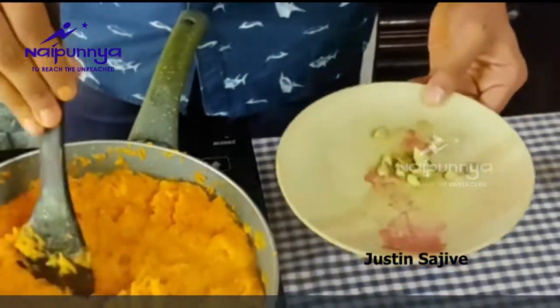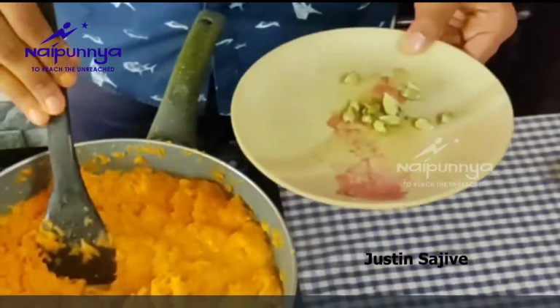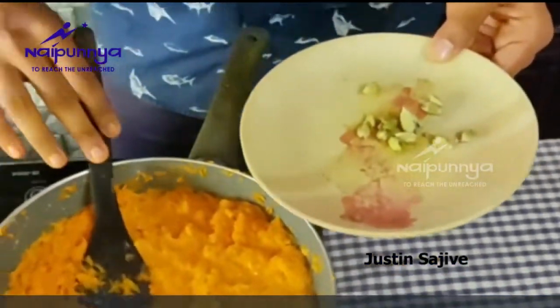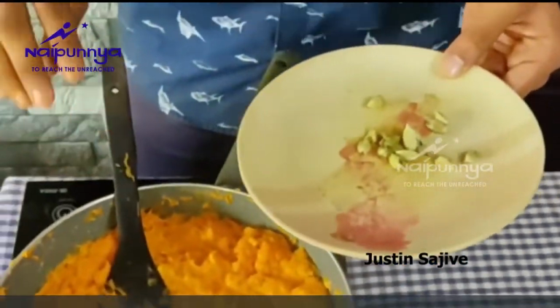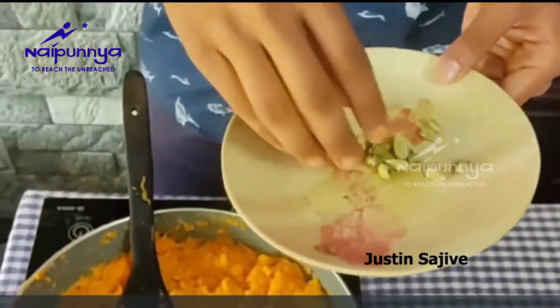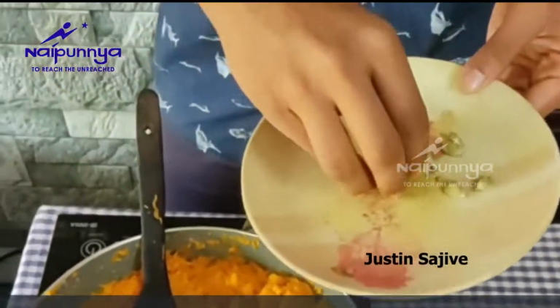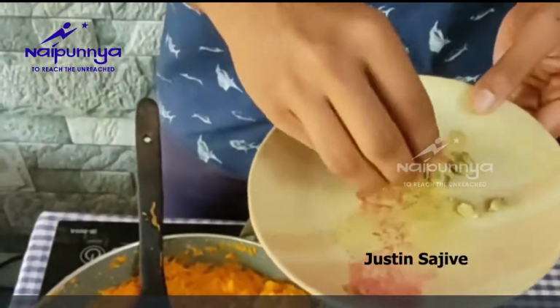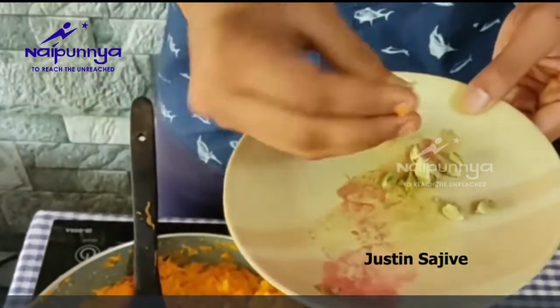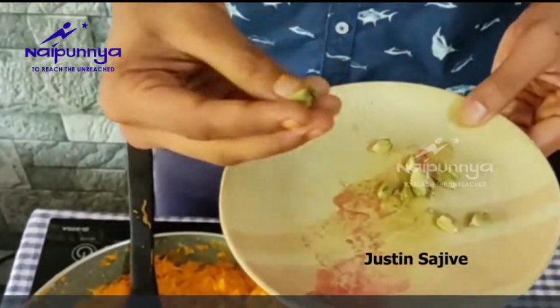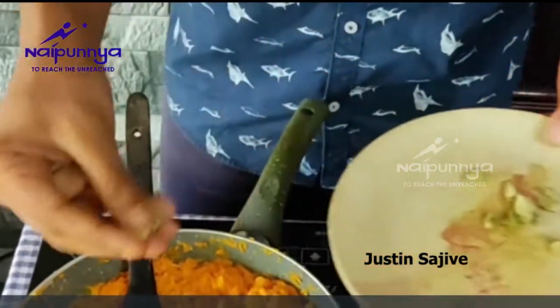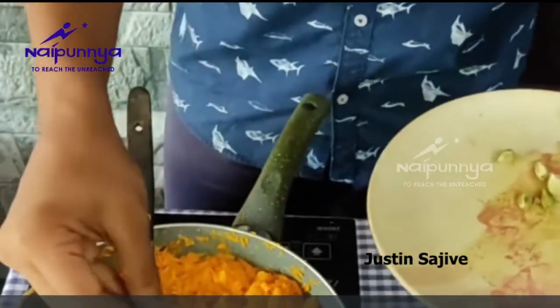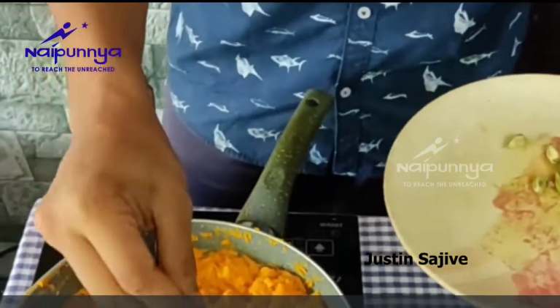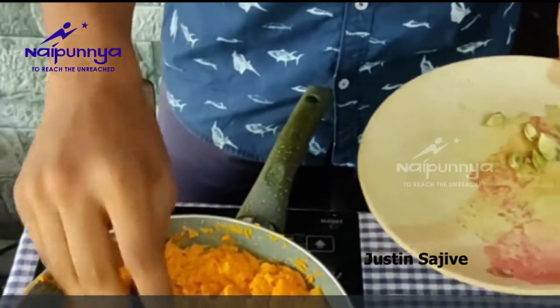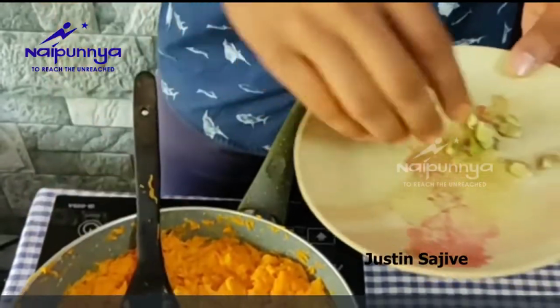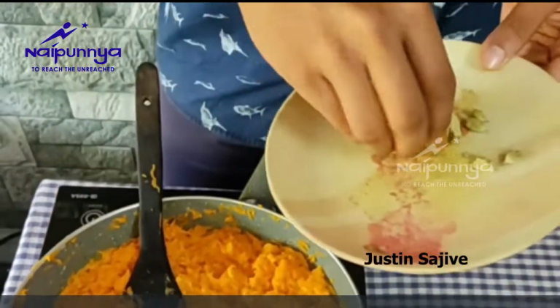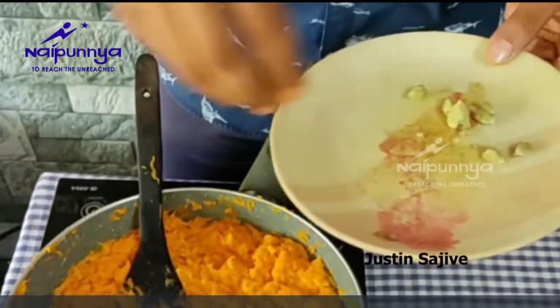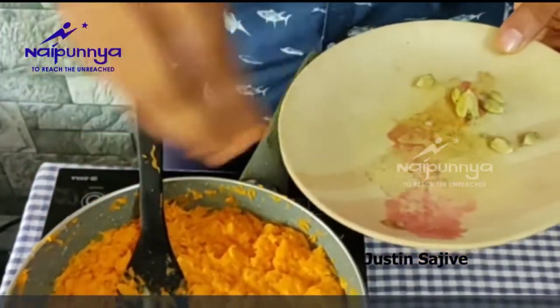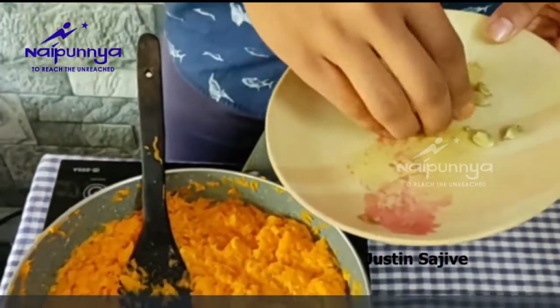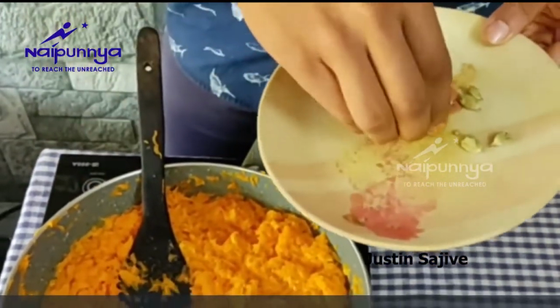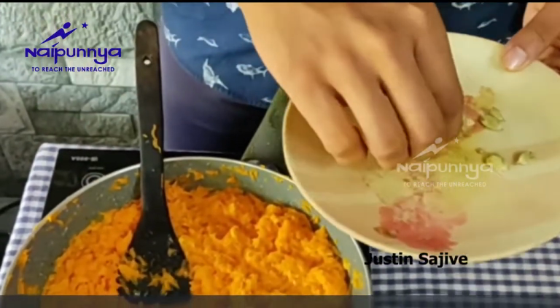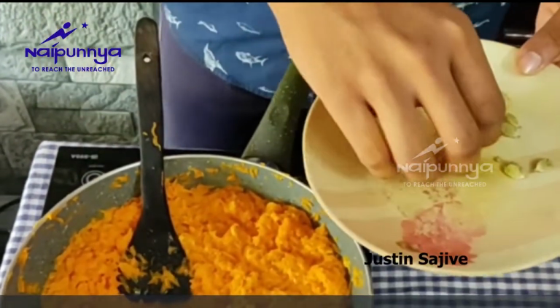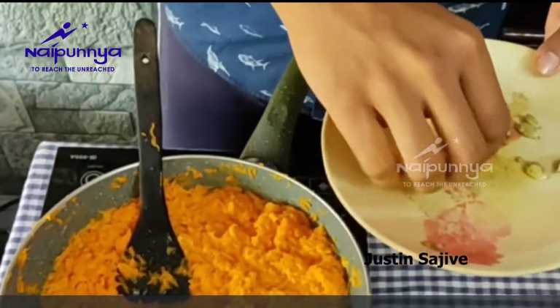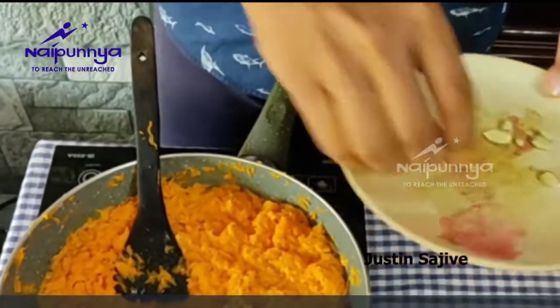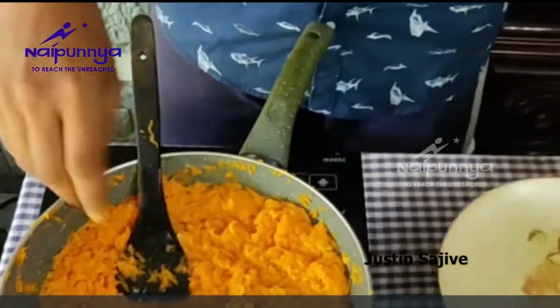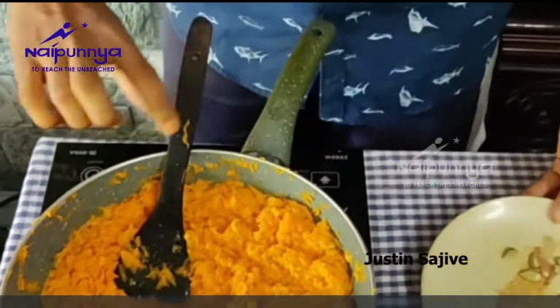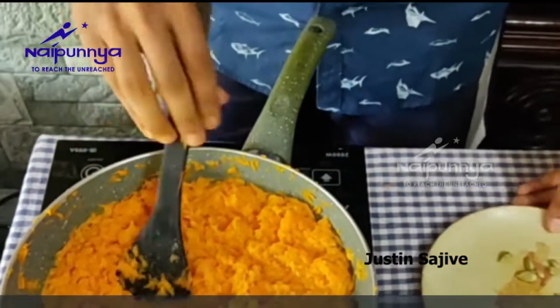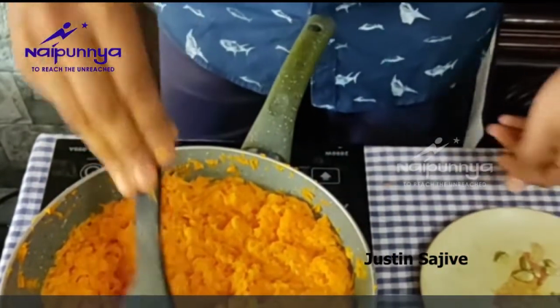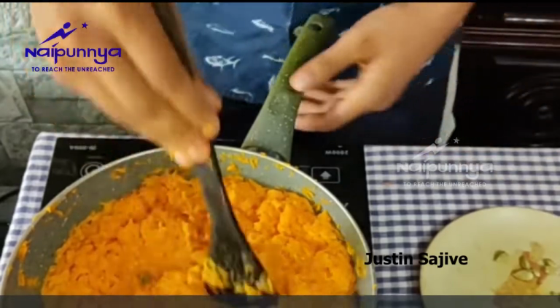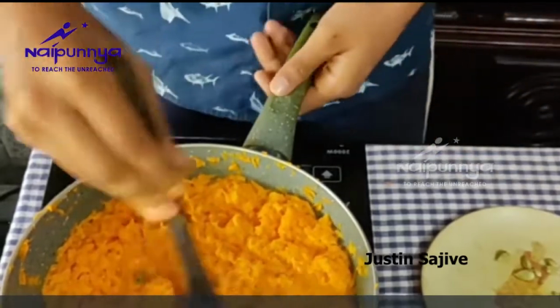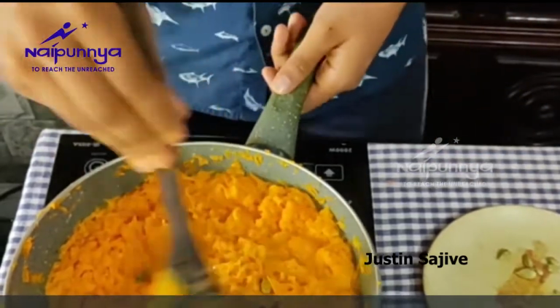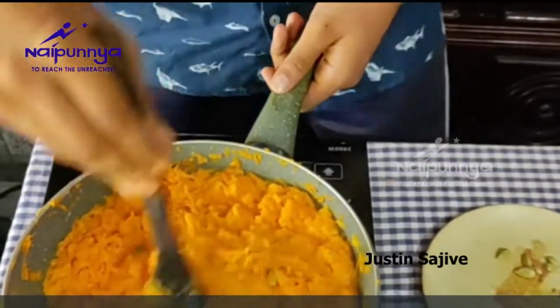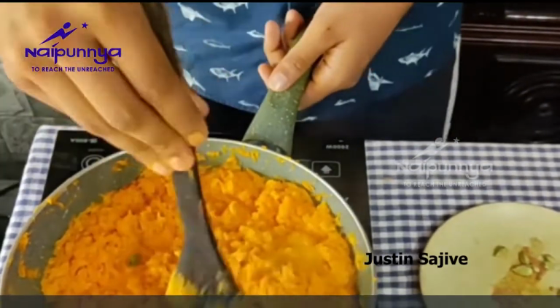We have to start drinking in a few minutes. I don't know what I'm saying. I'm going to taste it.